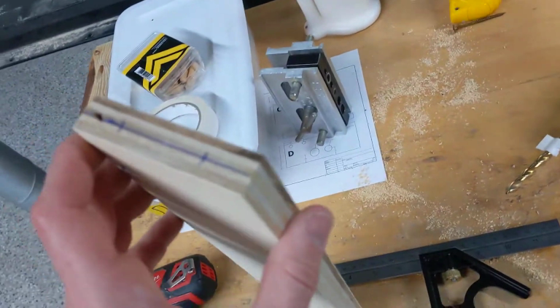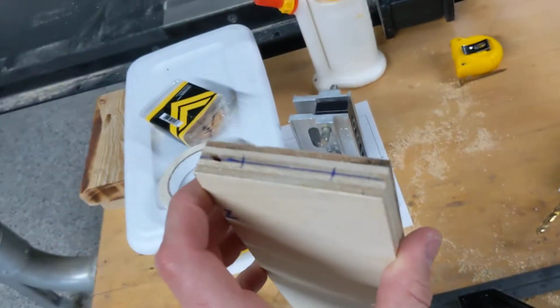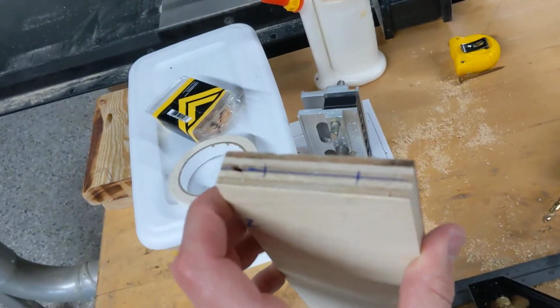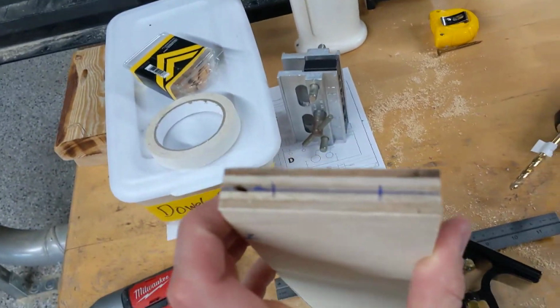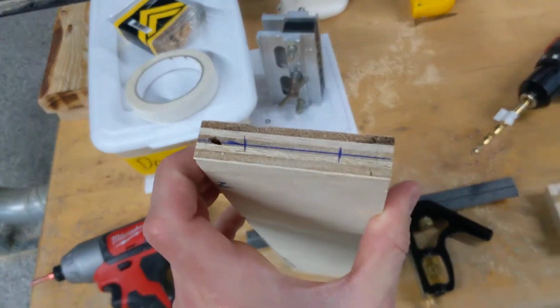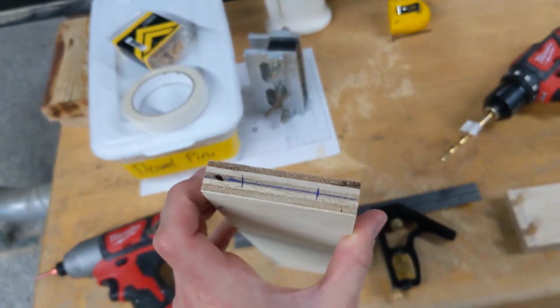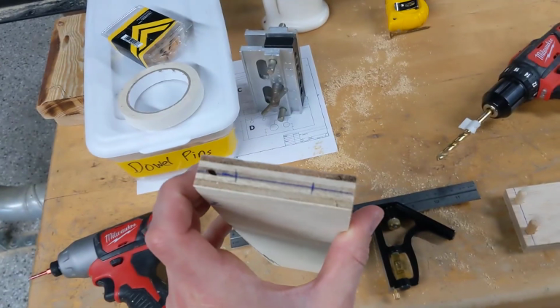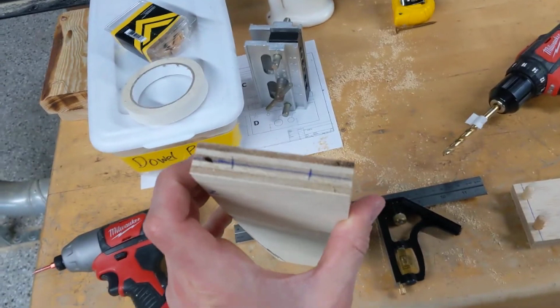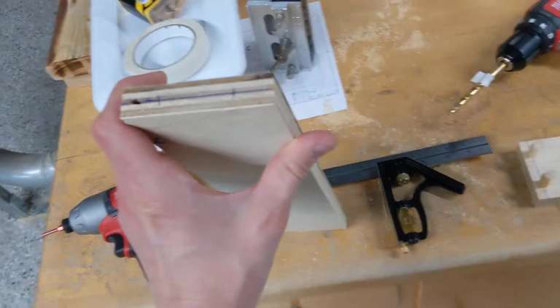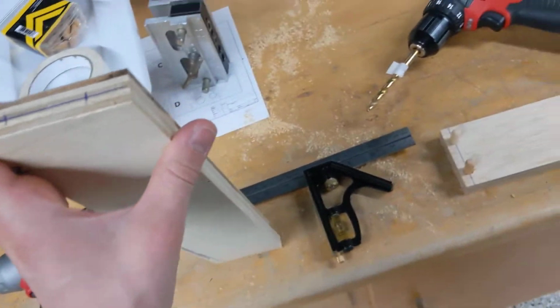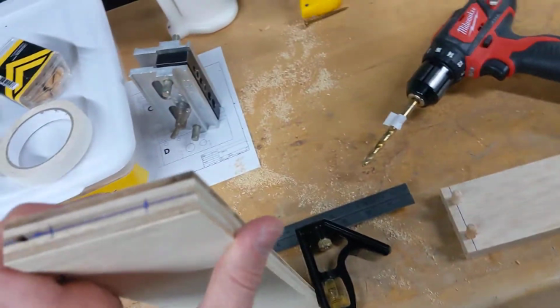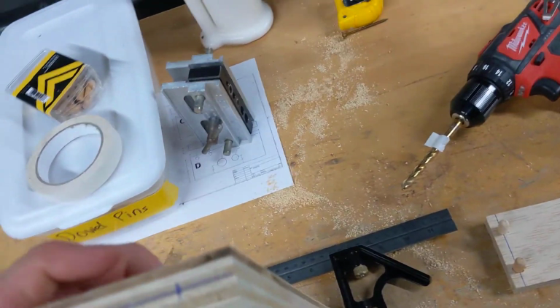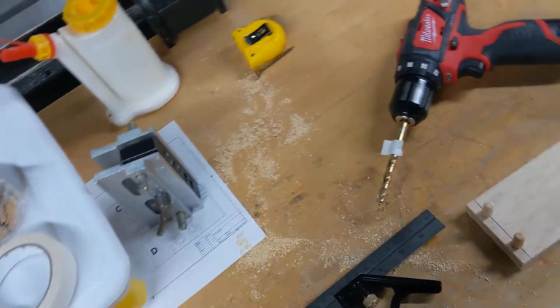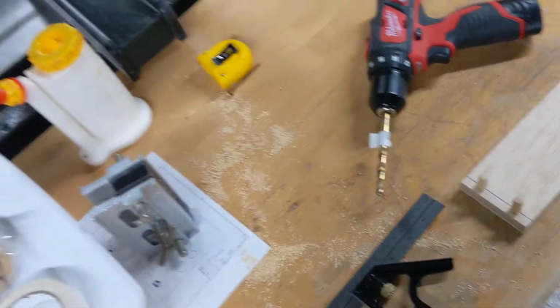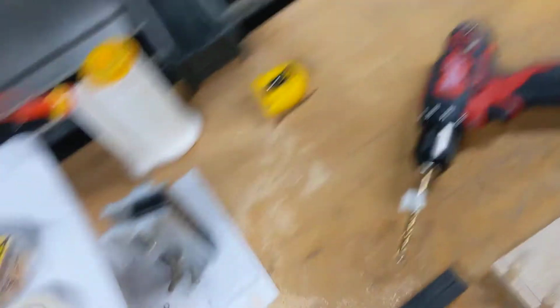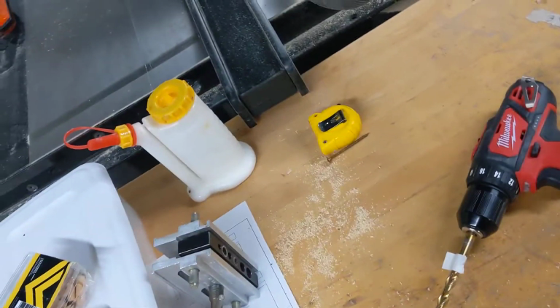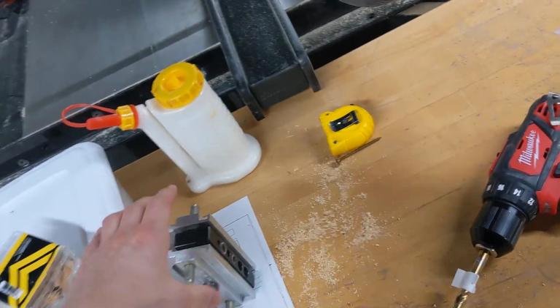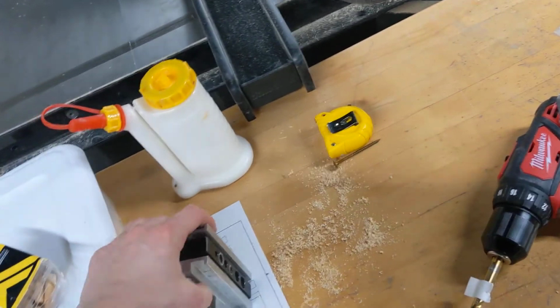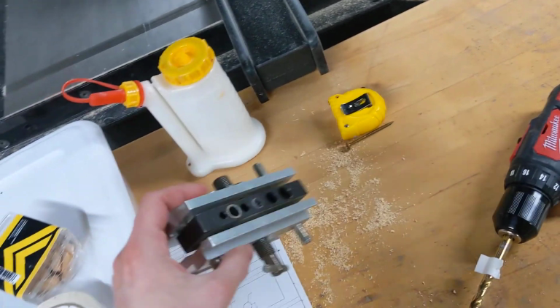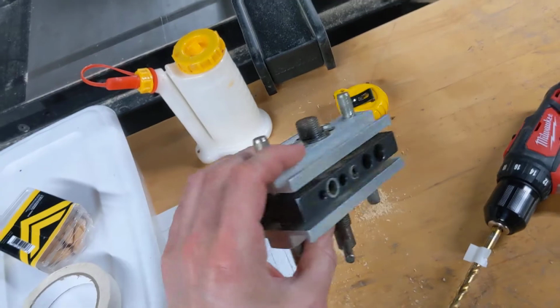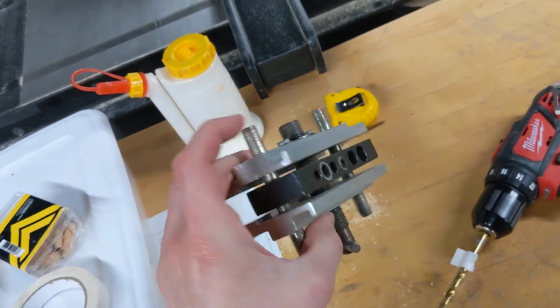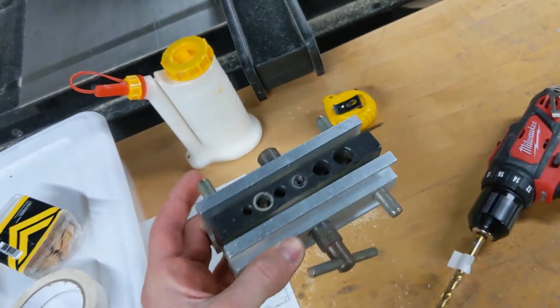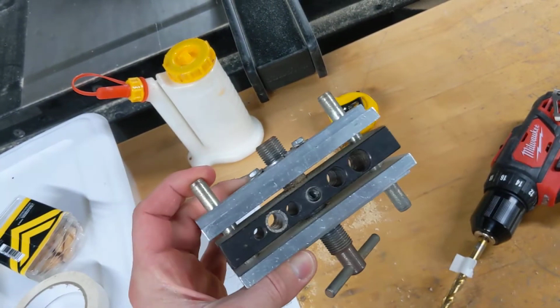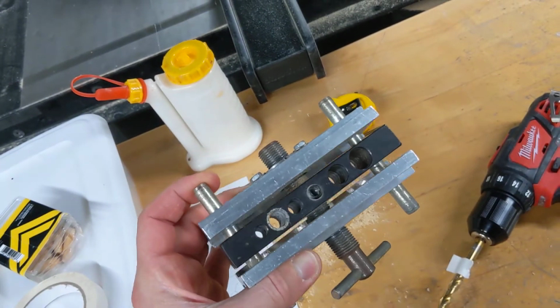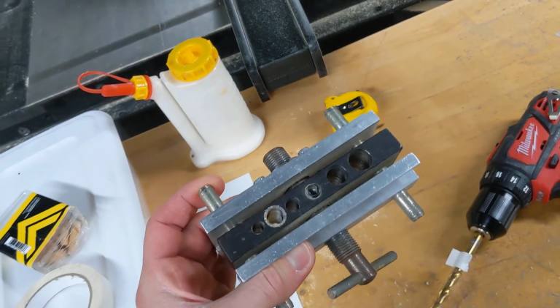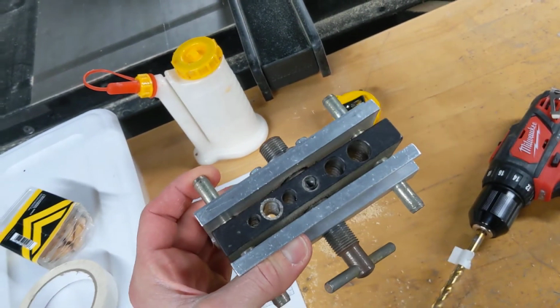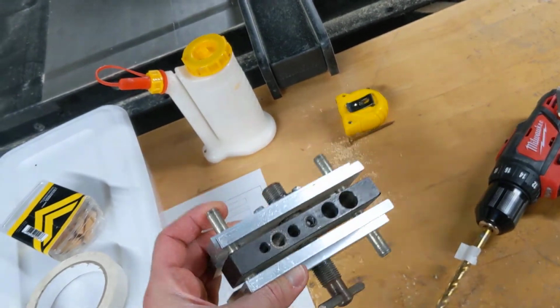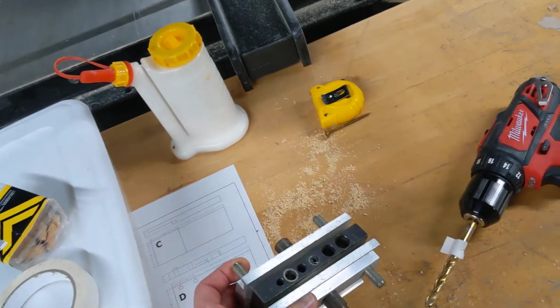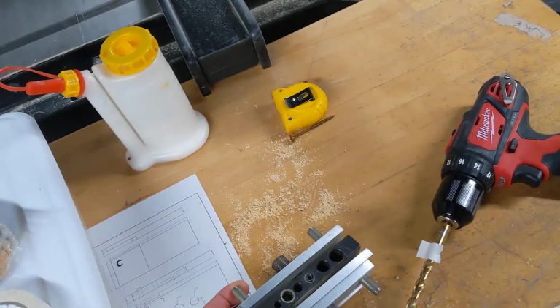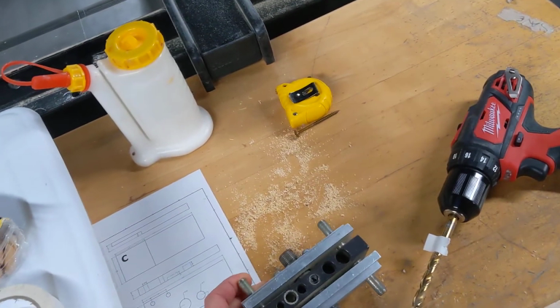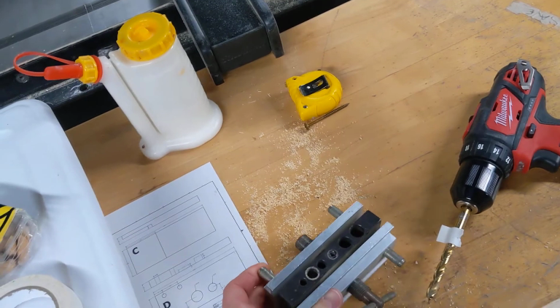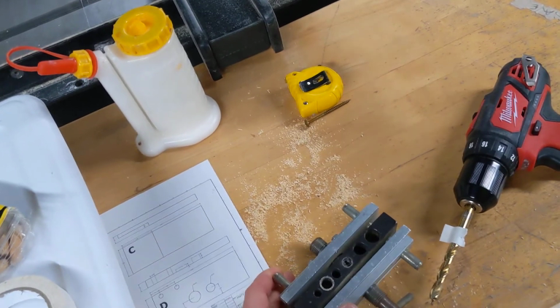I already precisely measured on the end of my board here. What I want to show you — the reason why we're doing this little video — is to show you how to use this thing. This is a jig to help us drill on the end of a board so we can then put in dowel pins.